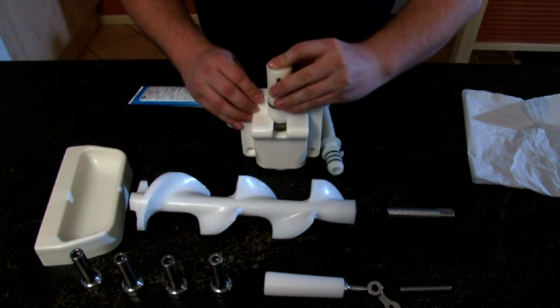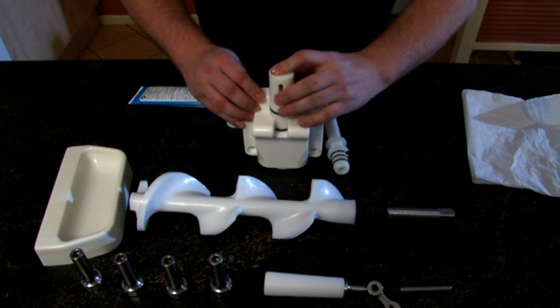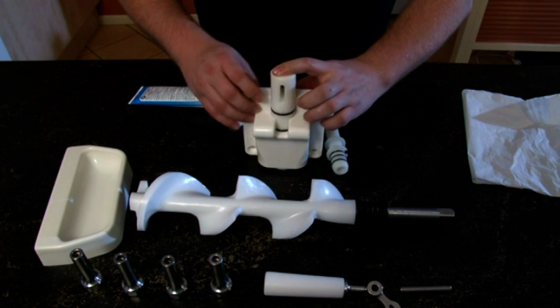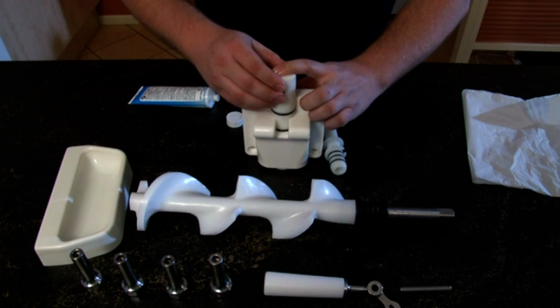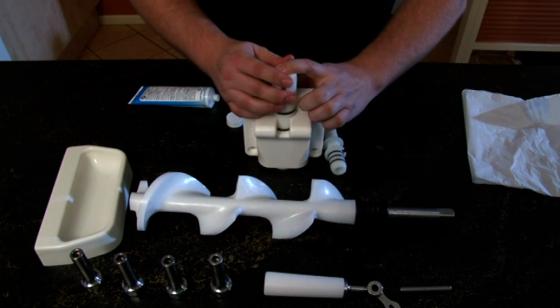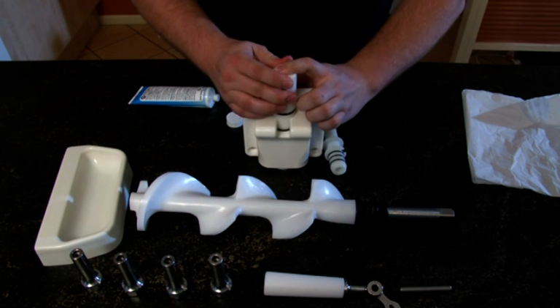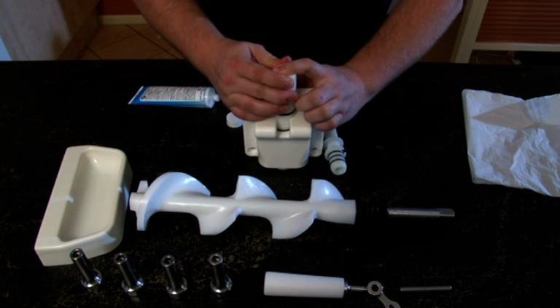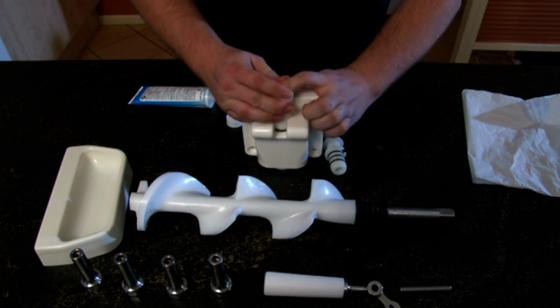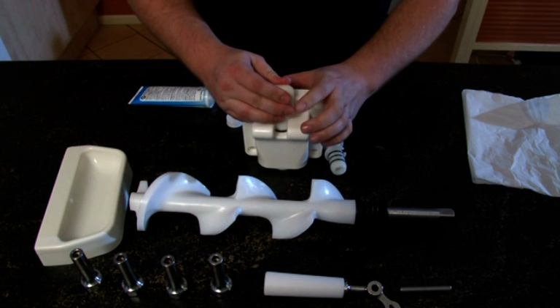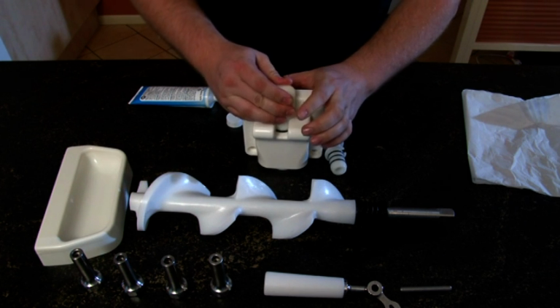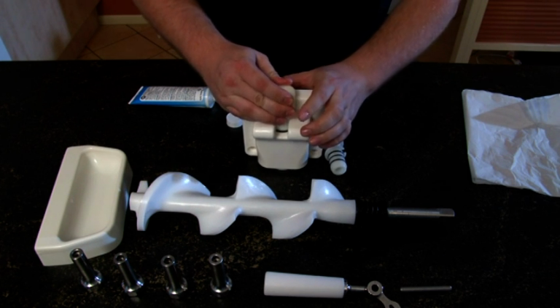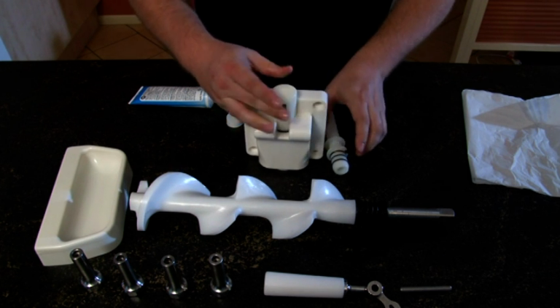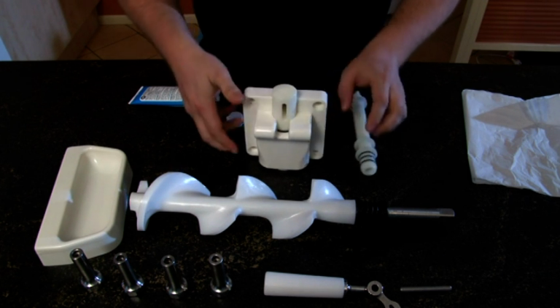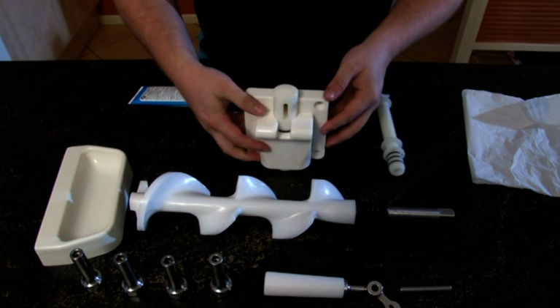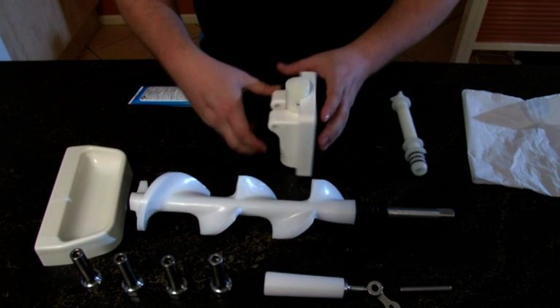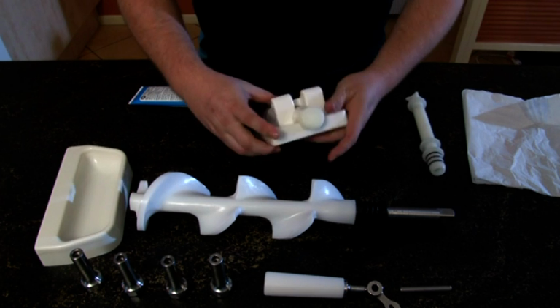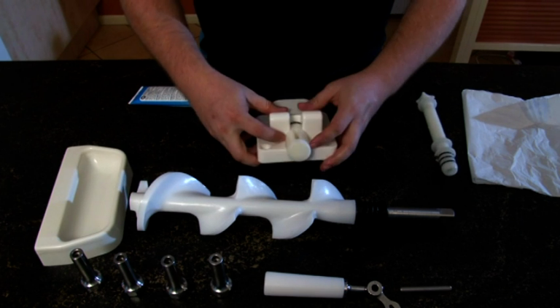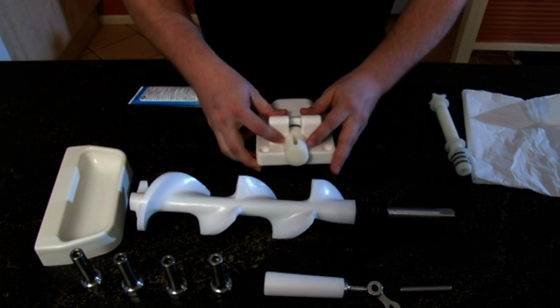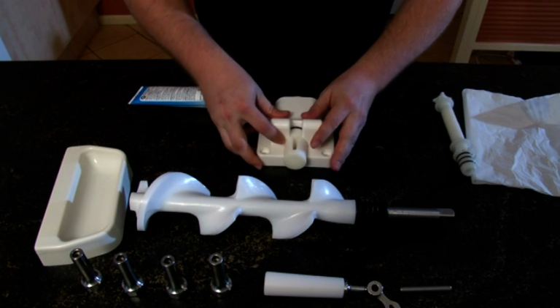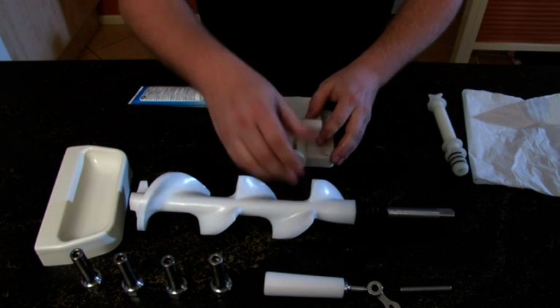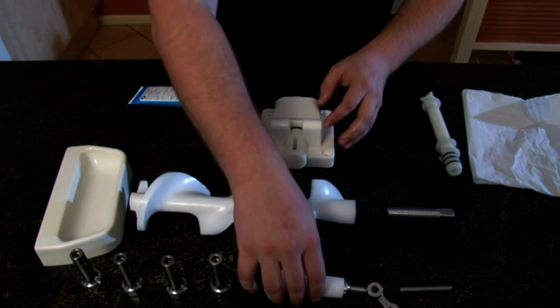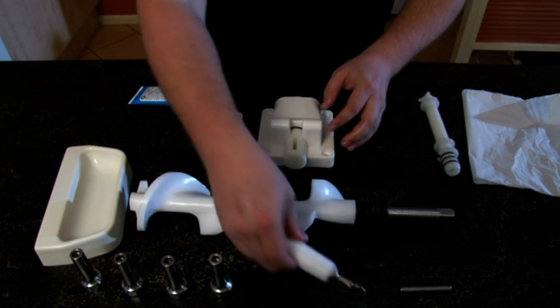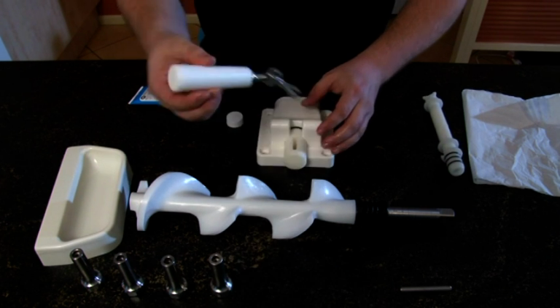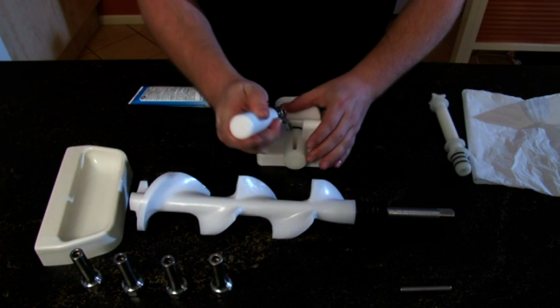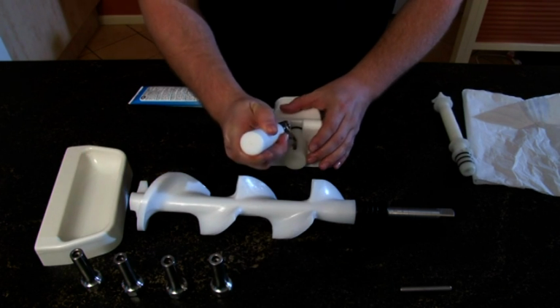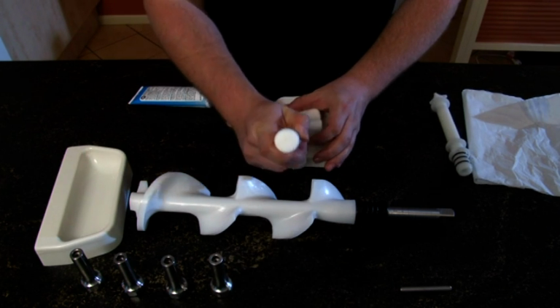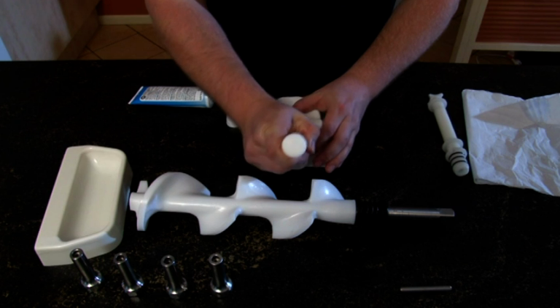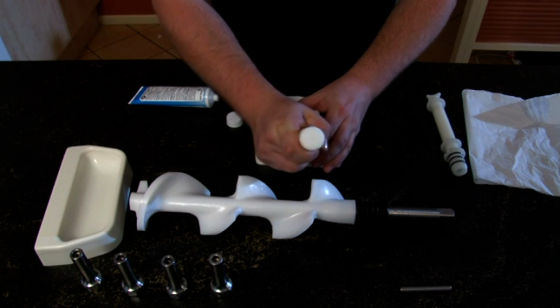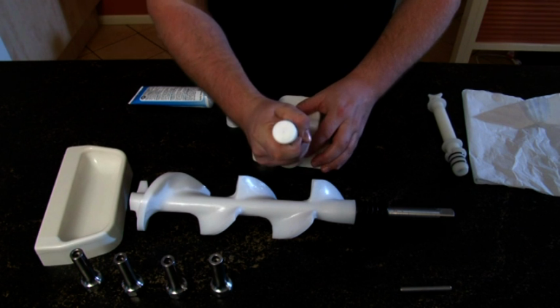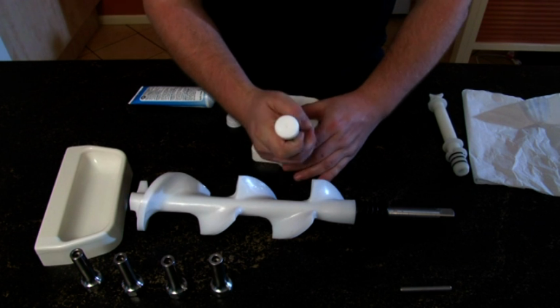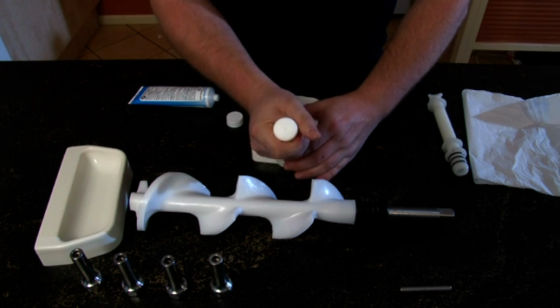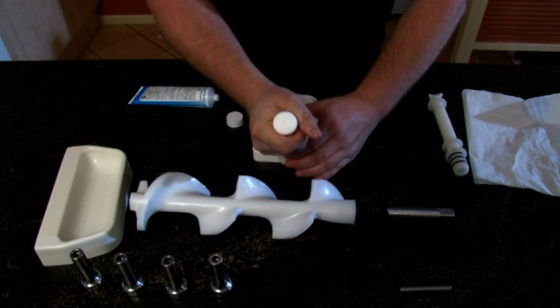Insert the plunger into the dispense head, add the crank handle and secure with the pin. The plunger fits quite tightly and gentle force is required to place it properly.